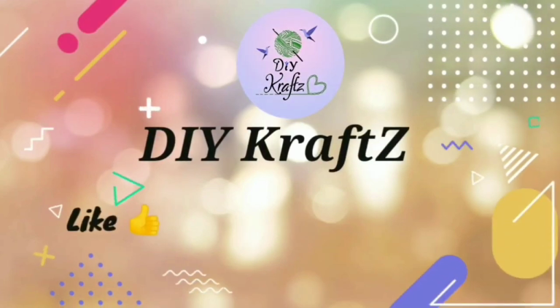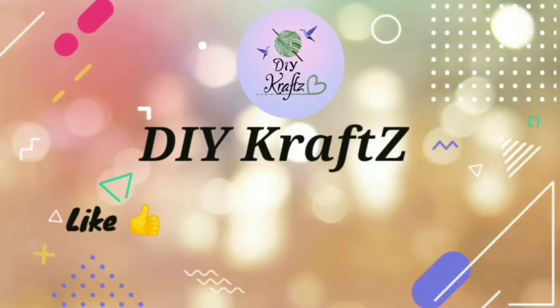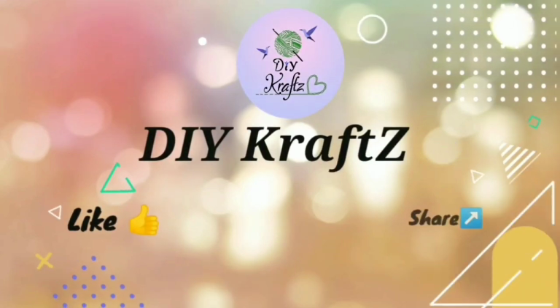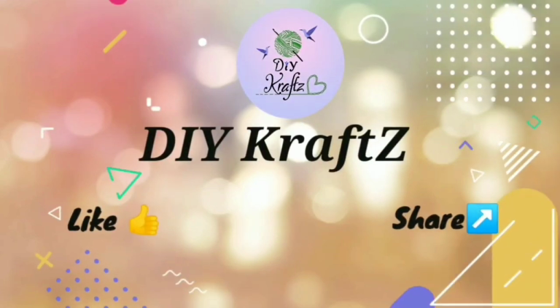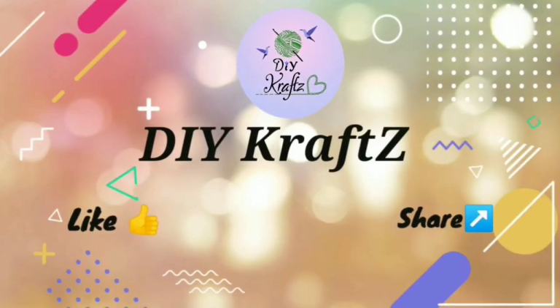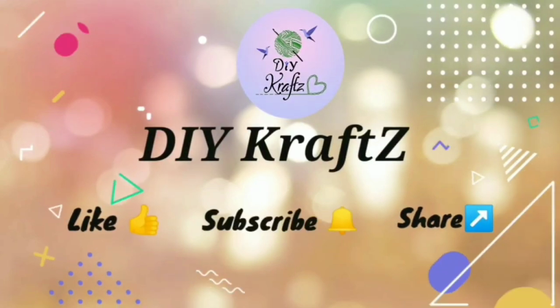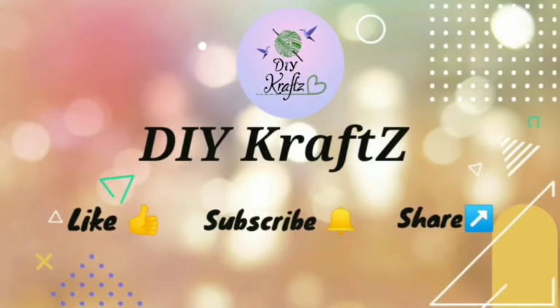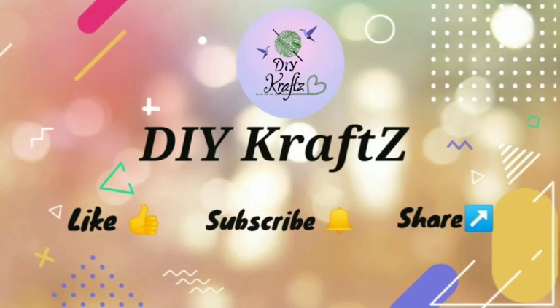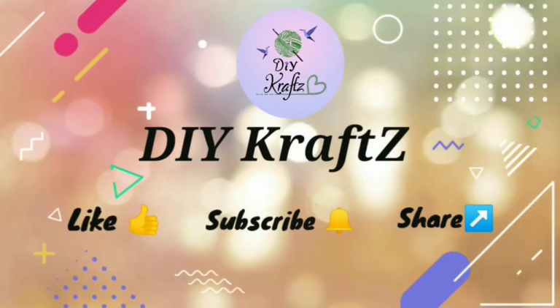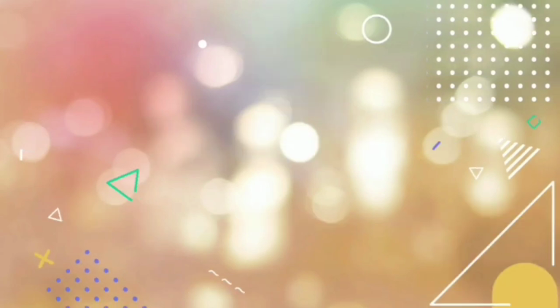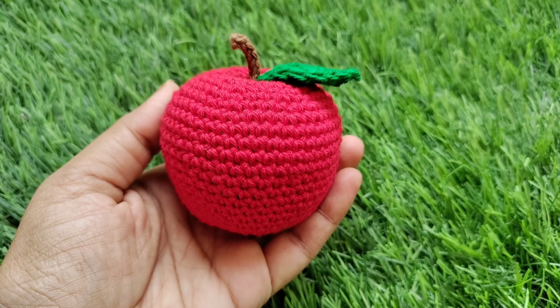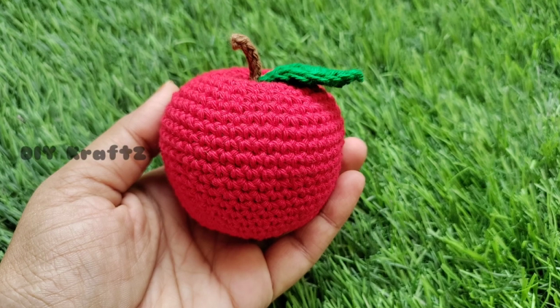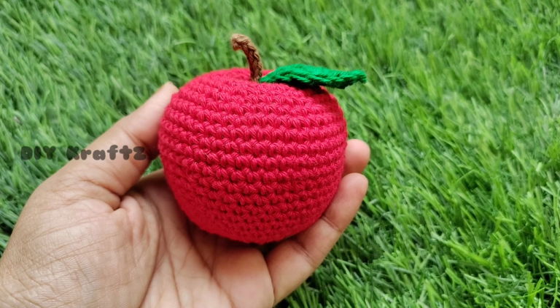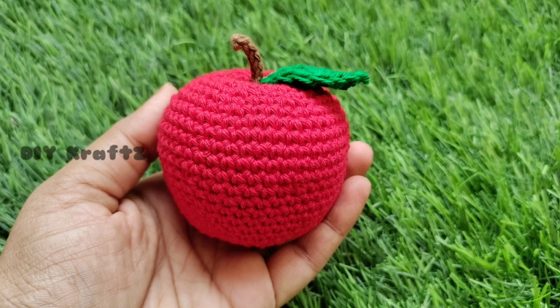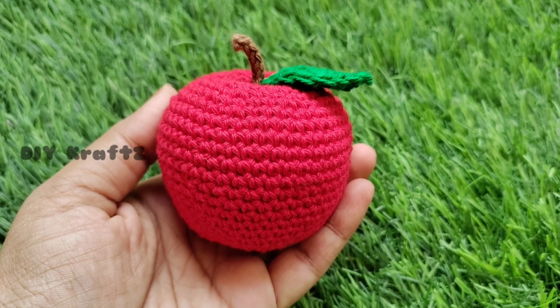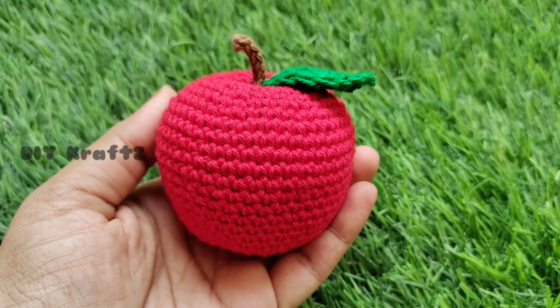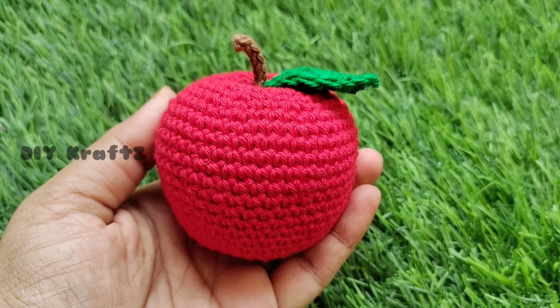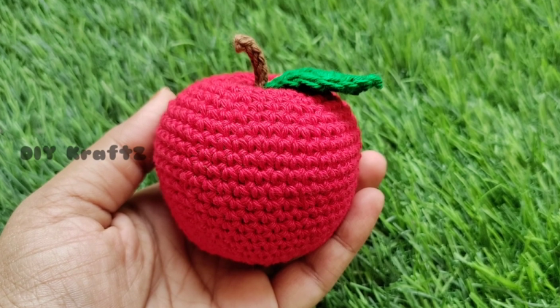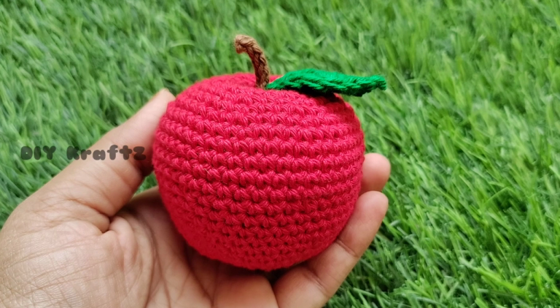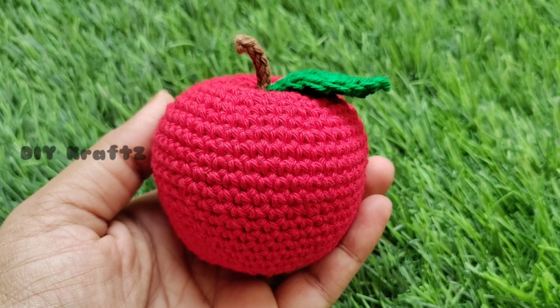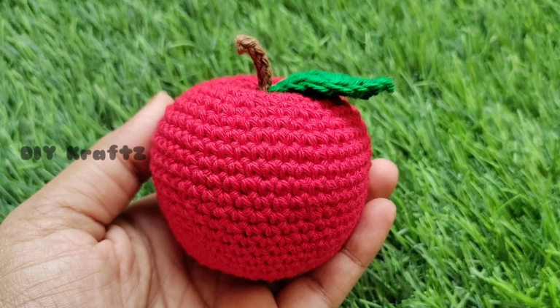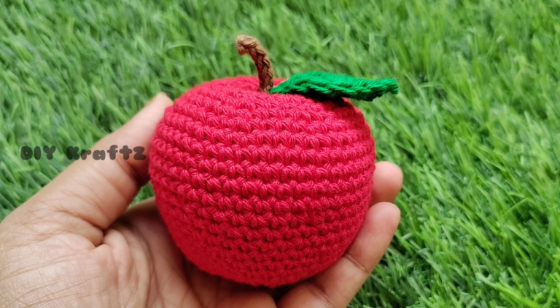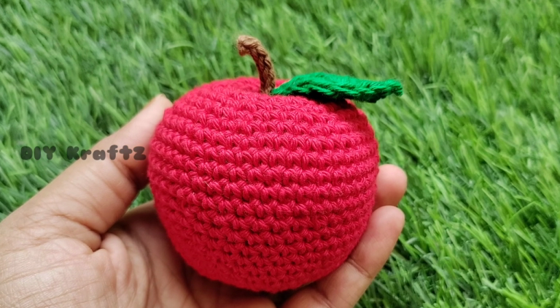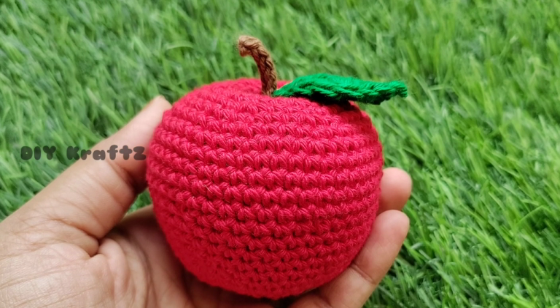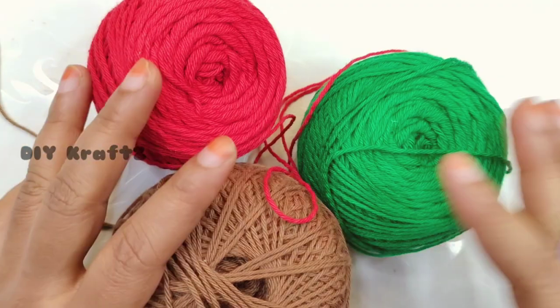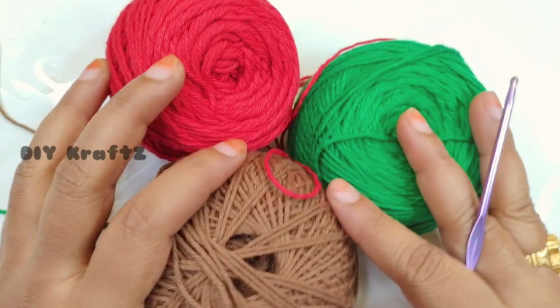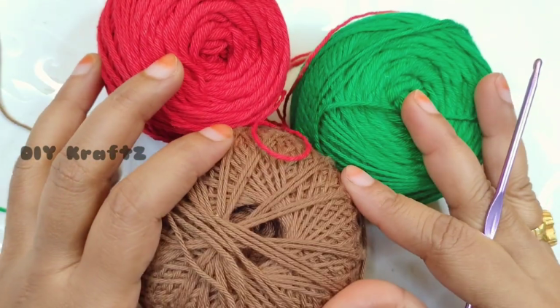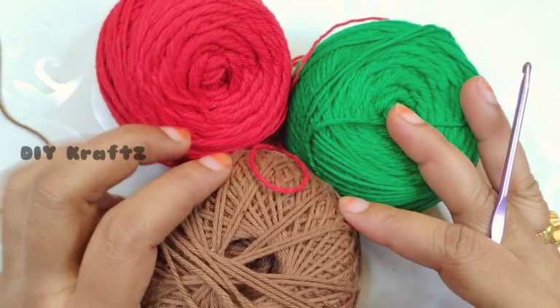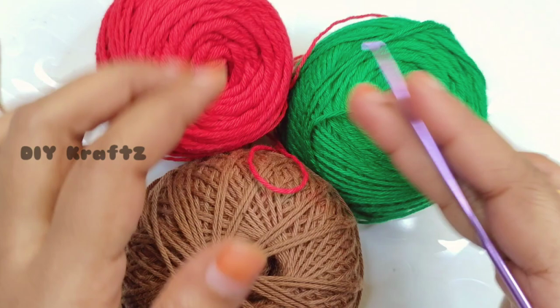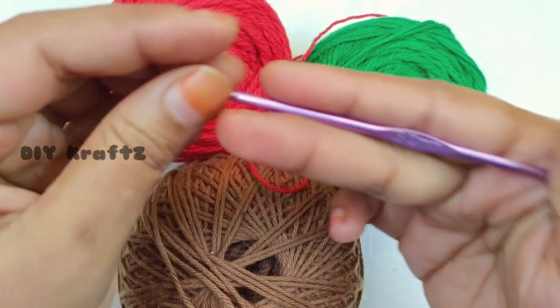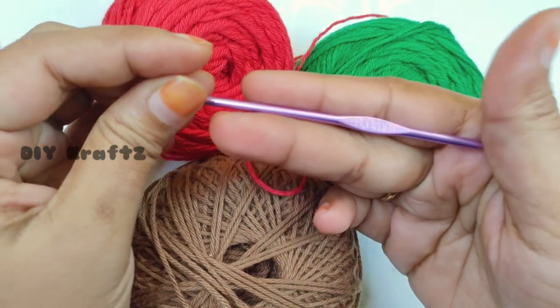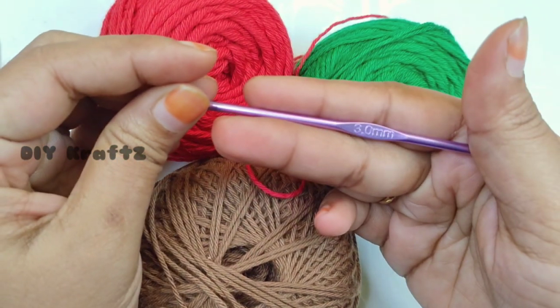Hey guys, welcome to DIY Crafts. In this video I am going to show you a step-by-step pattern of making this cute little apple amigurumi. So let's get started. For this I am going to use a cotton four-ply yarn with a crochet hook of size 3mm.